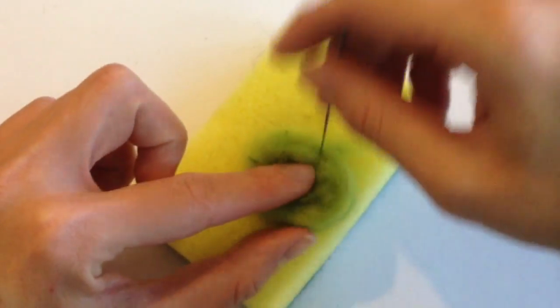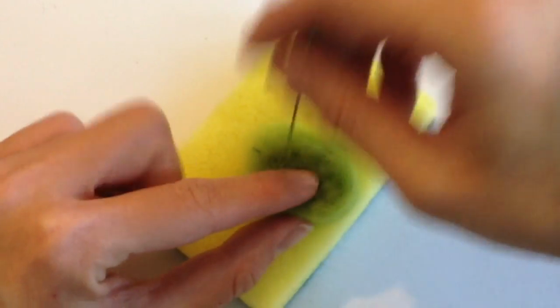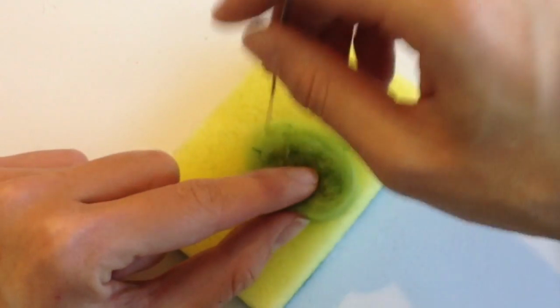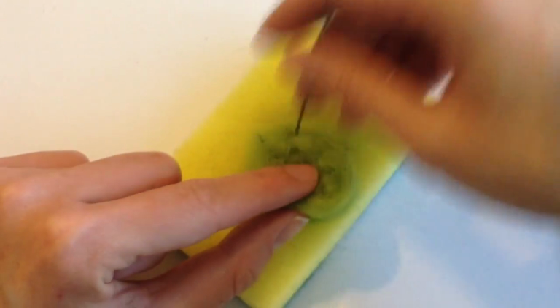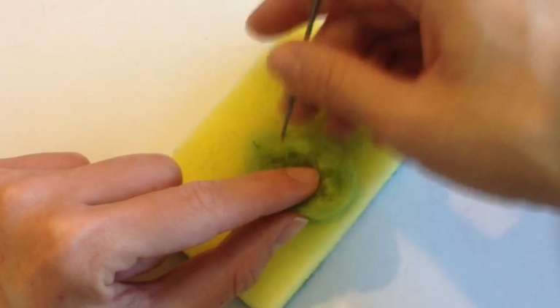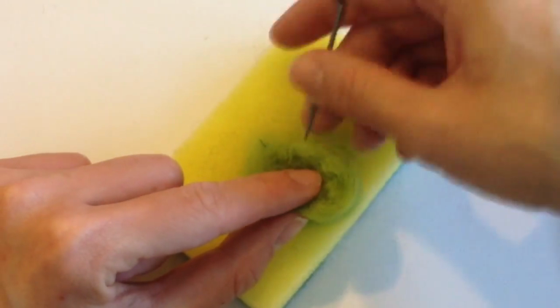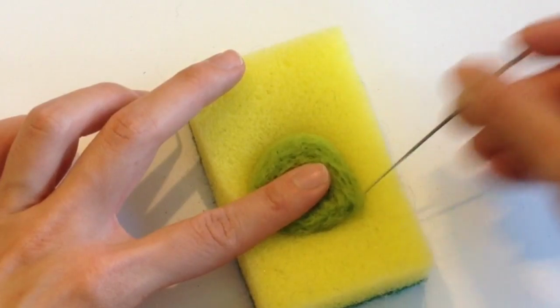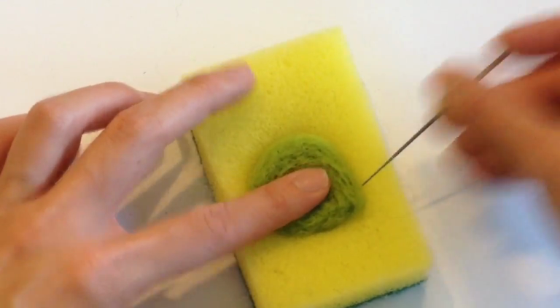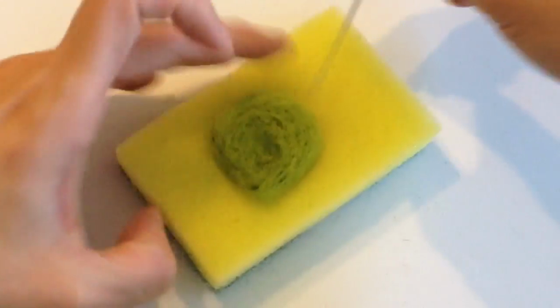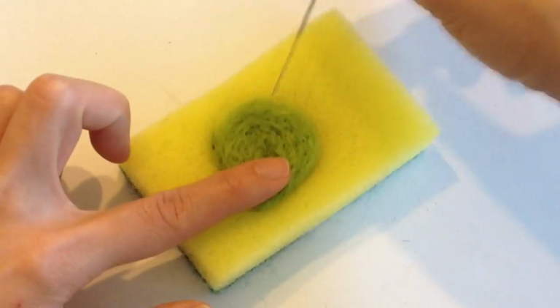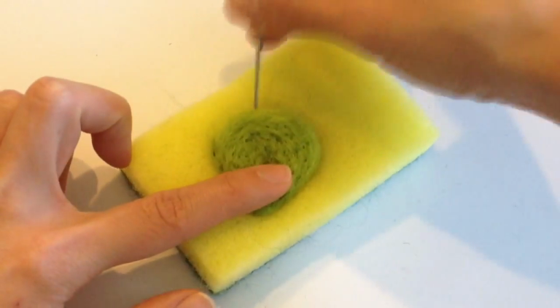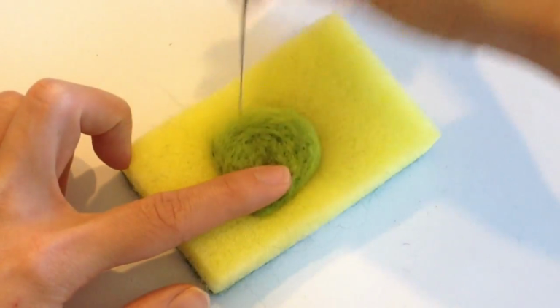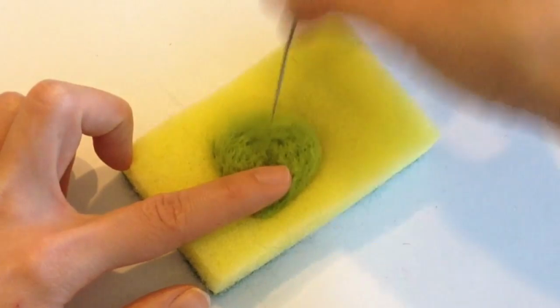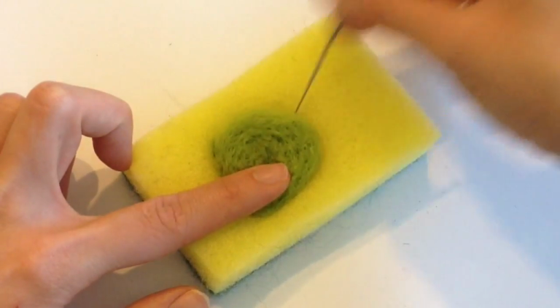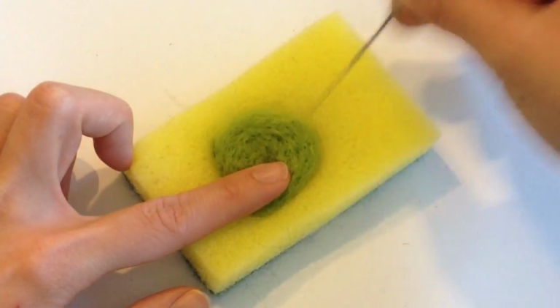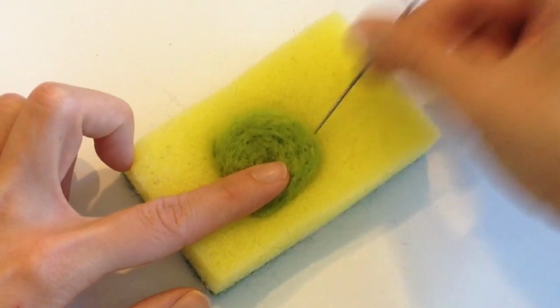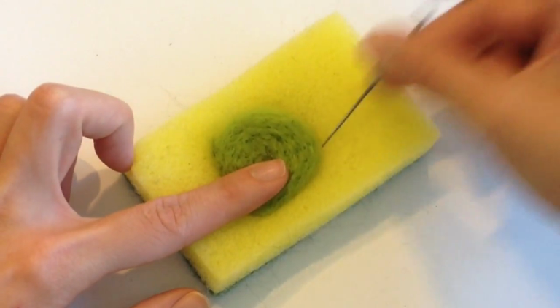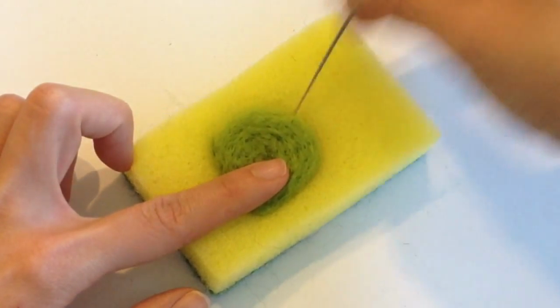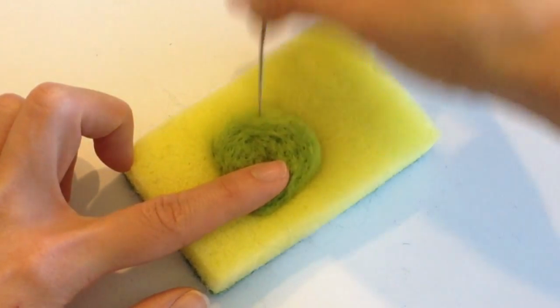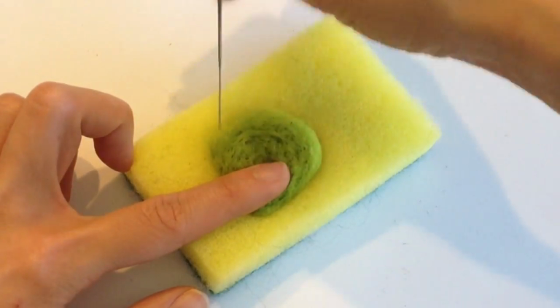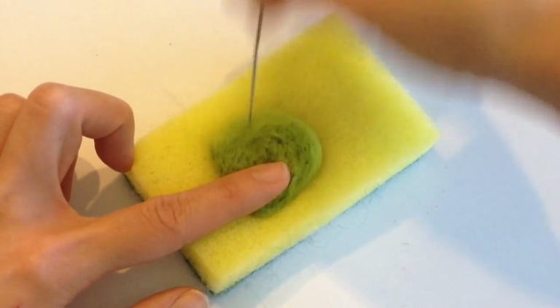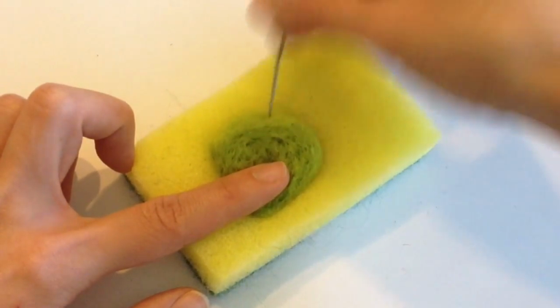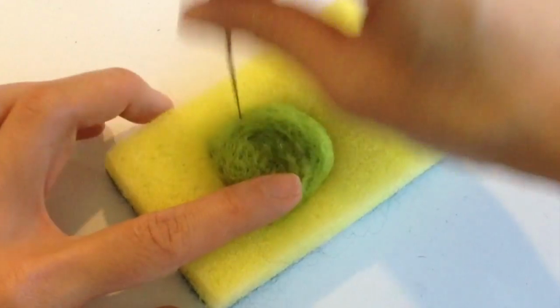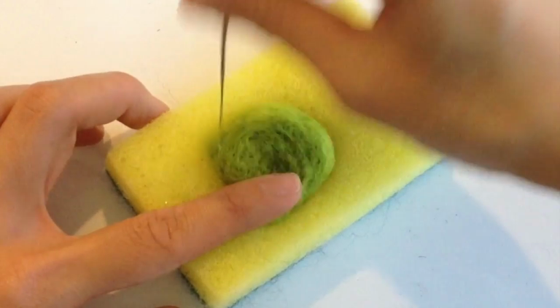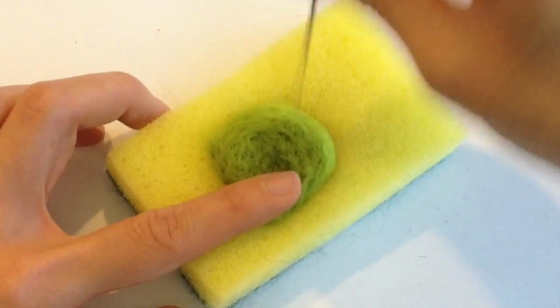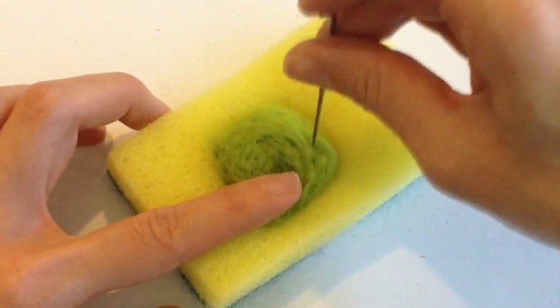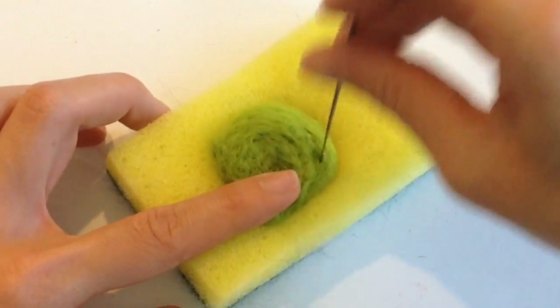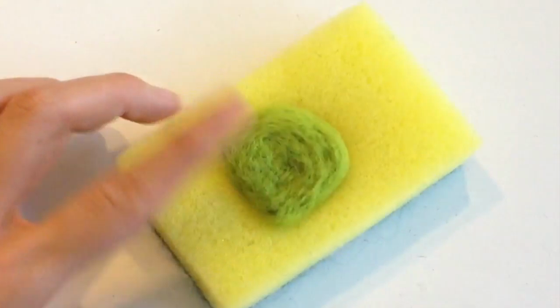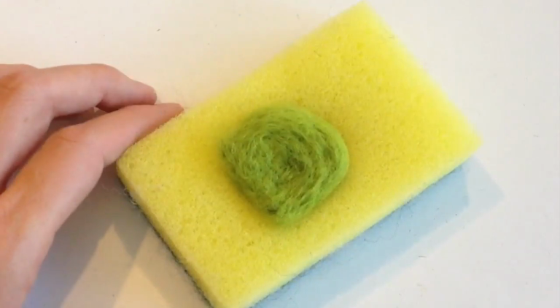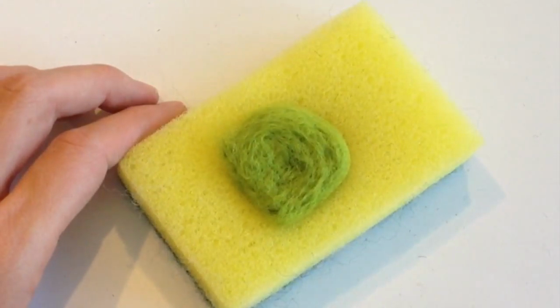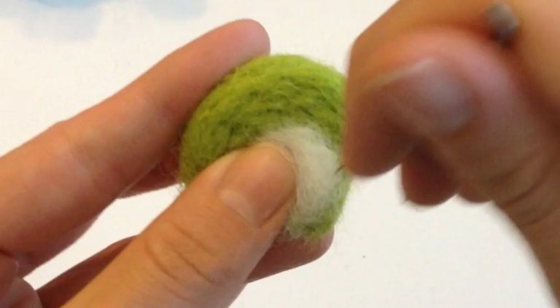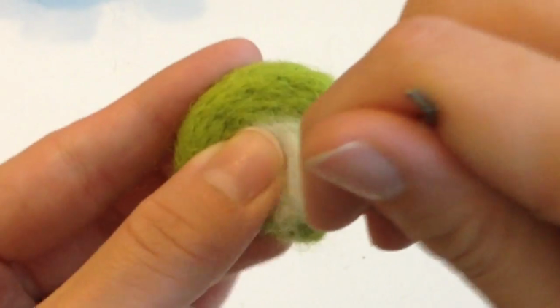The felting needle has little small dents along the side, so that when you poke it through the wool, it can form cross-links throughout the length of the needle. The more cross-links you form, the better your piece holds together.